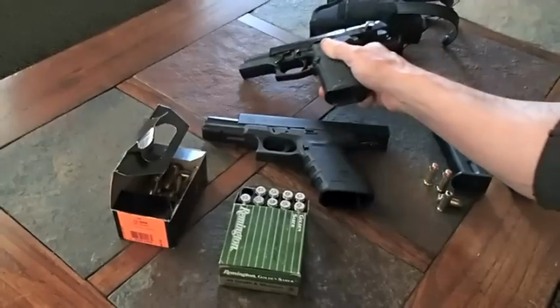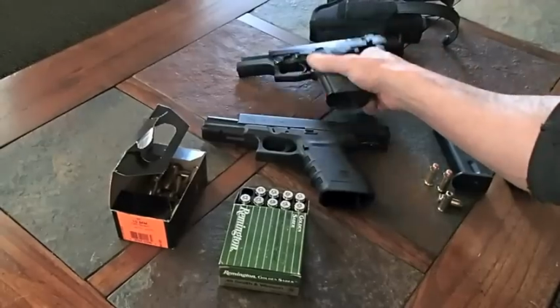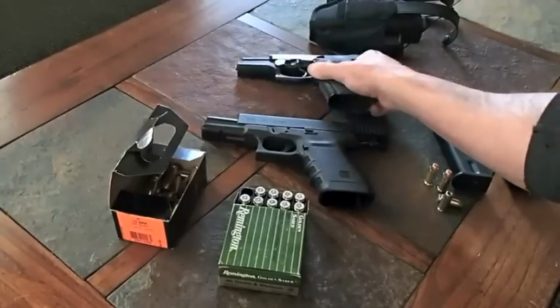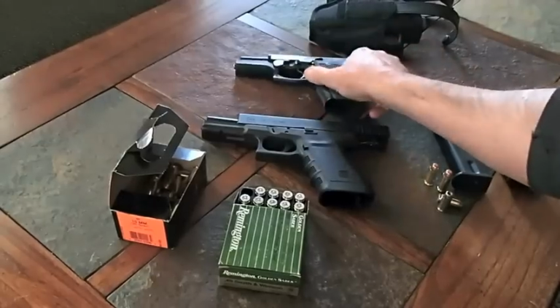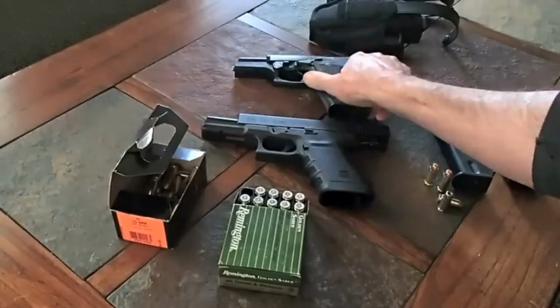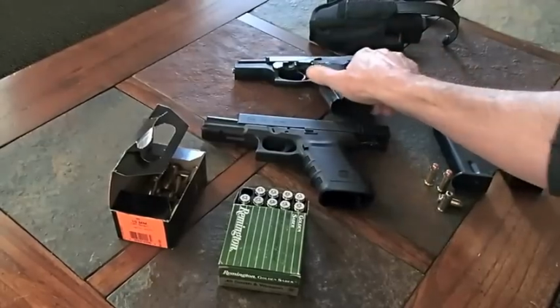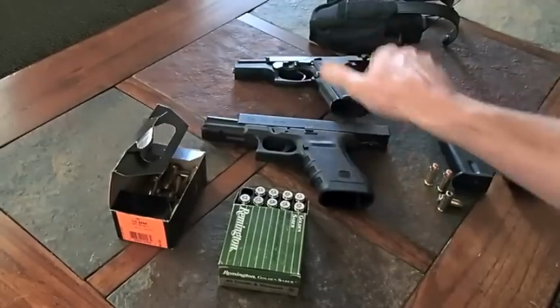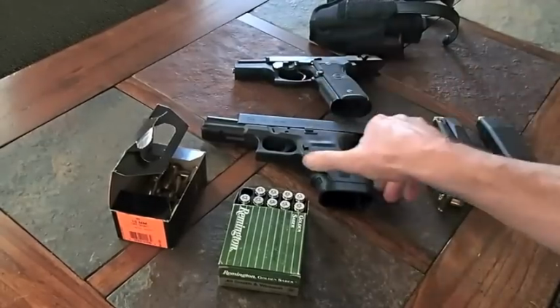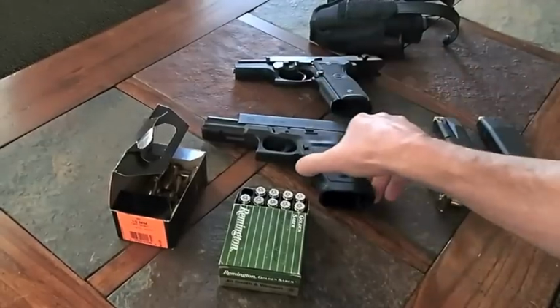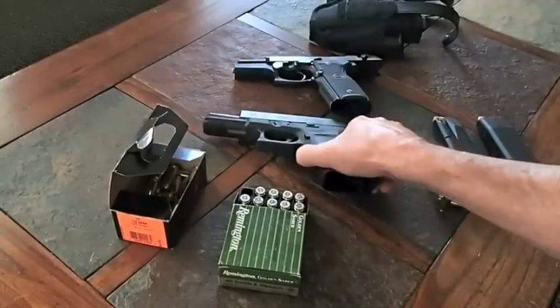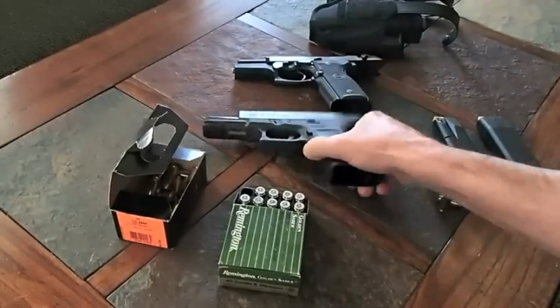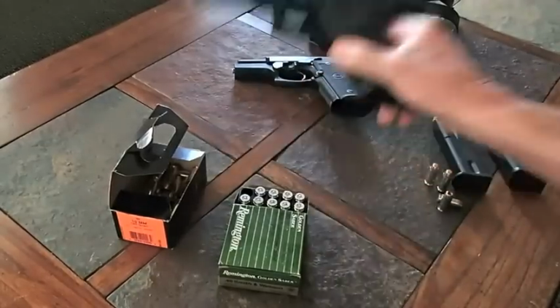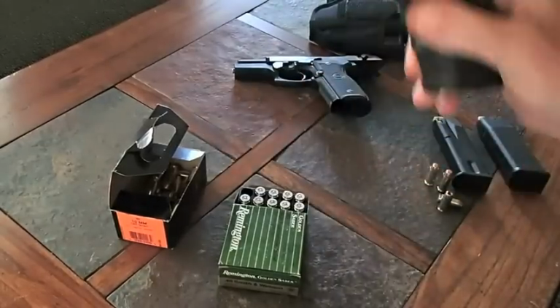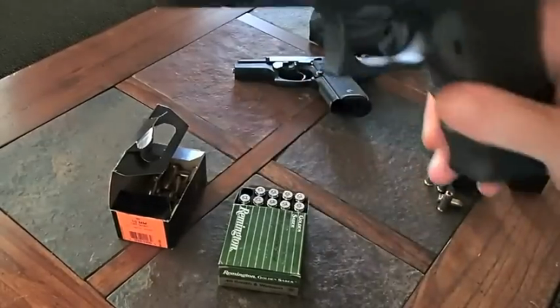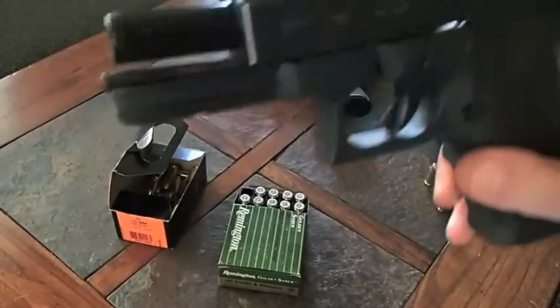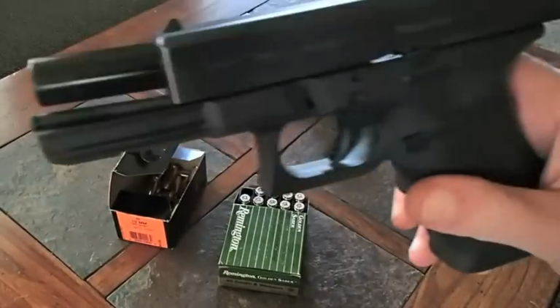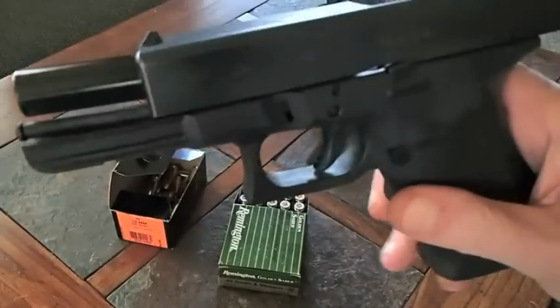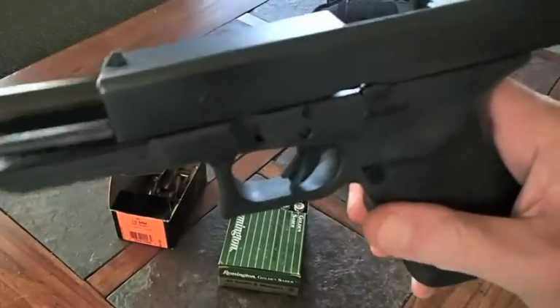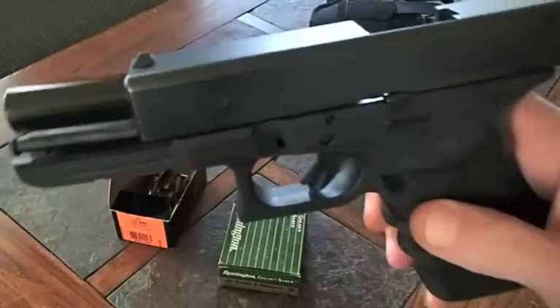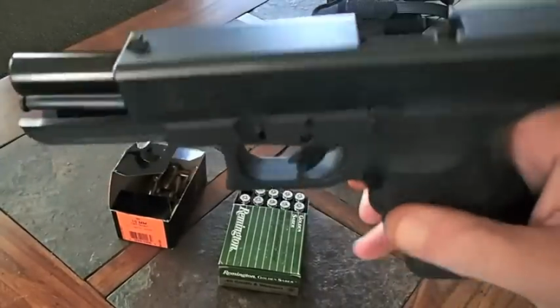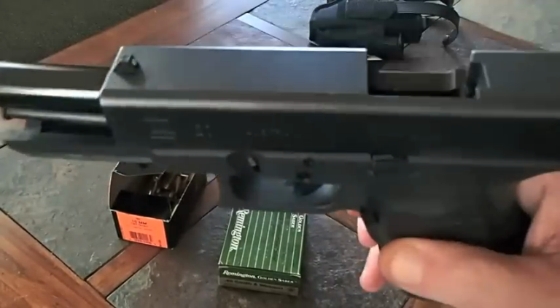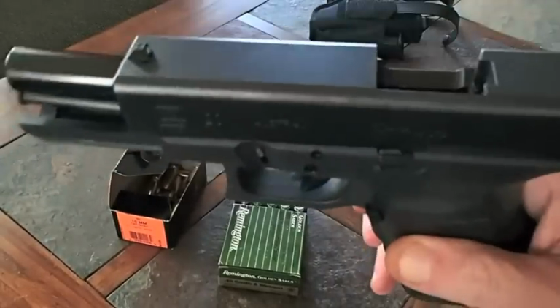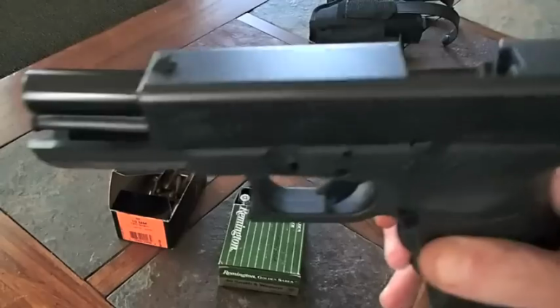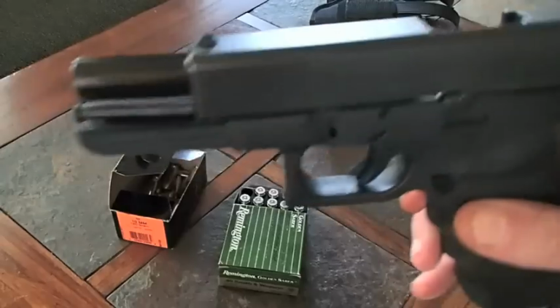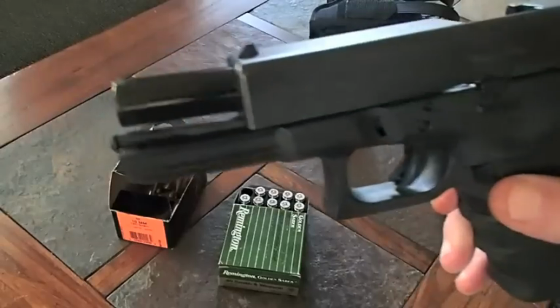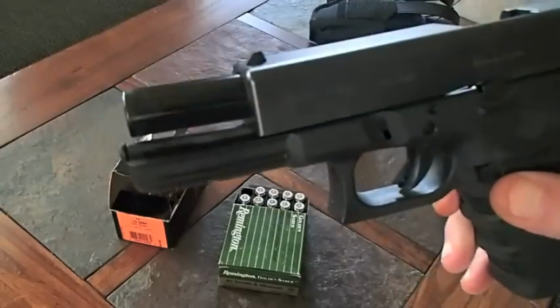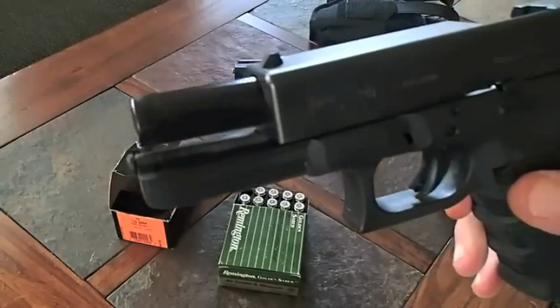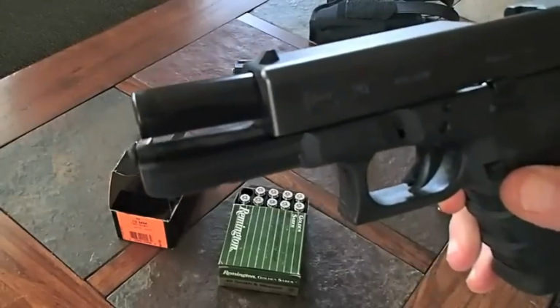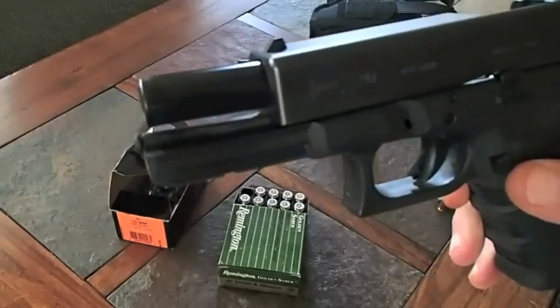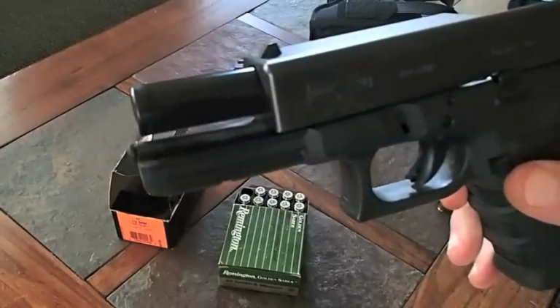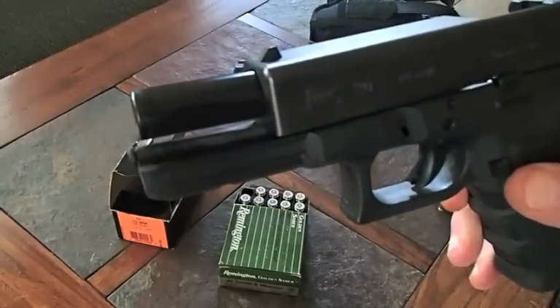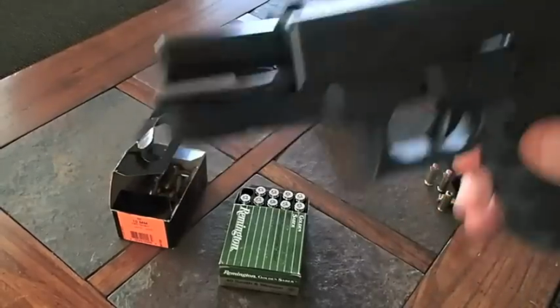And to be clear, that's exactly what a 10mm auto is — this Glock. It's .40 caliber.